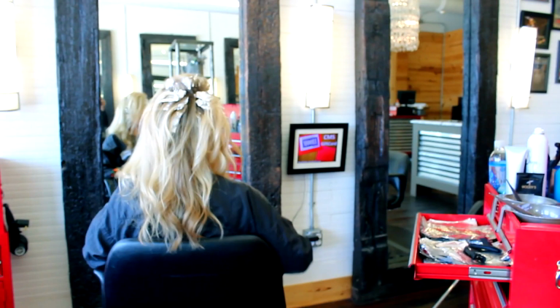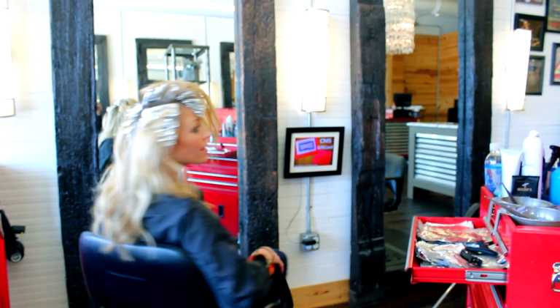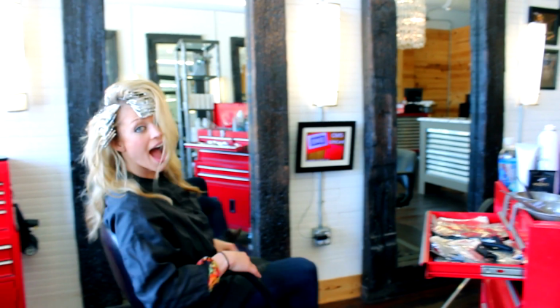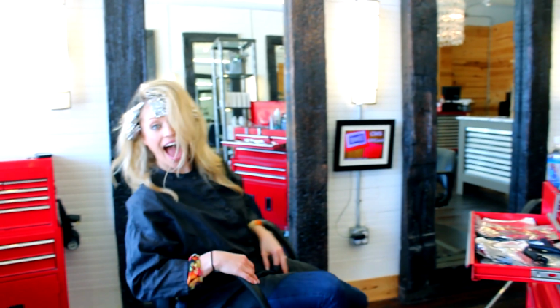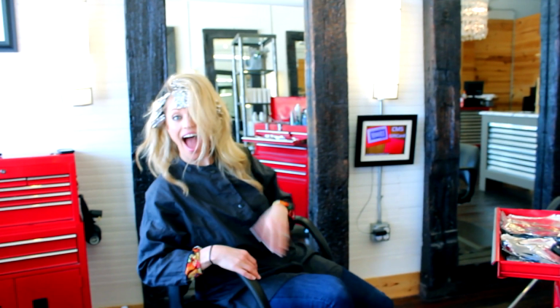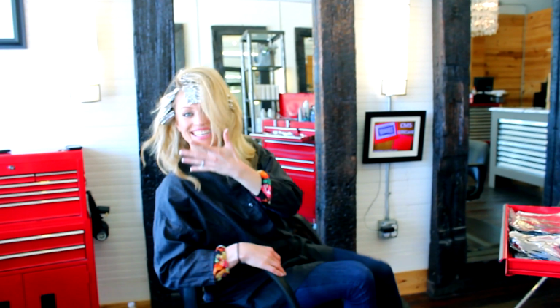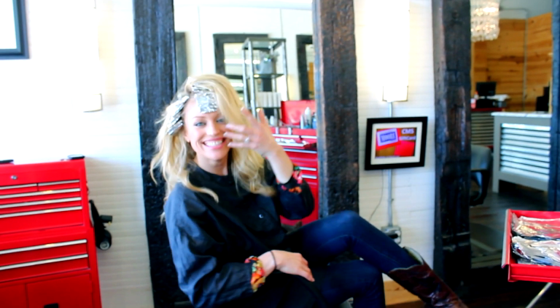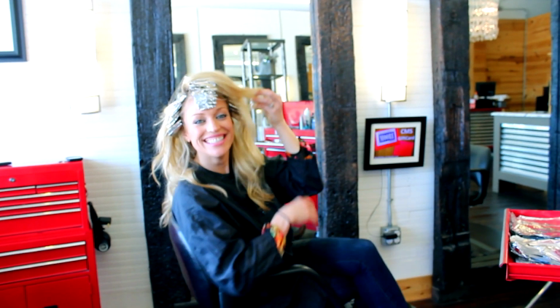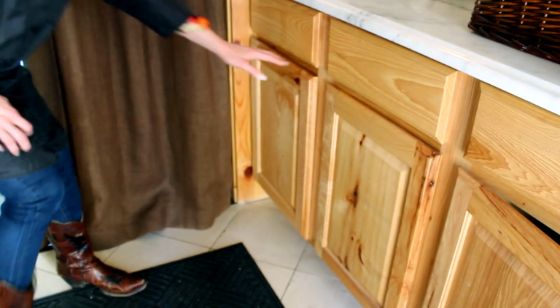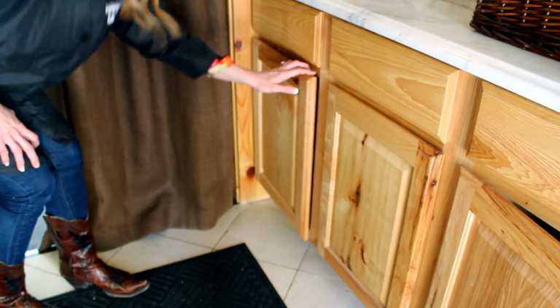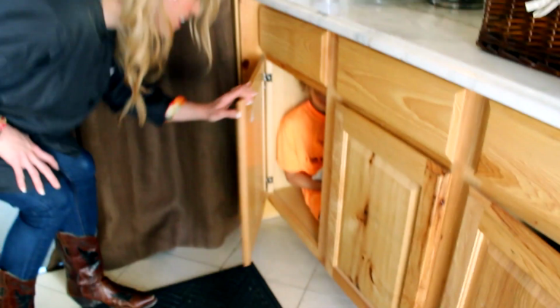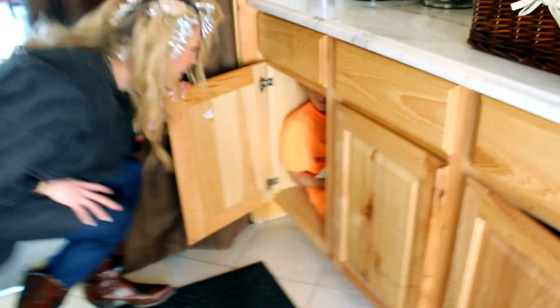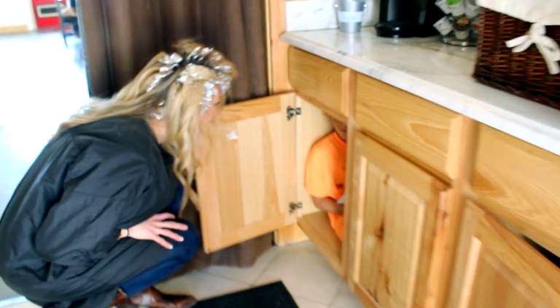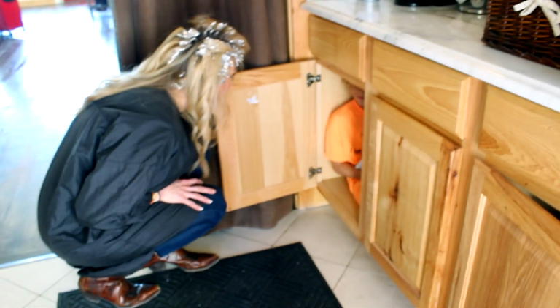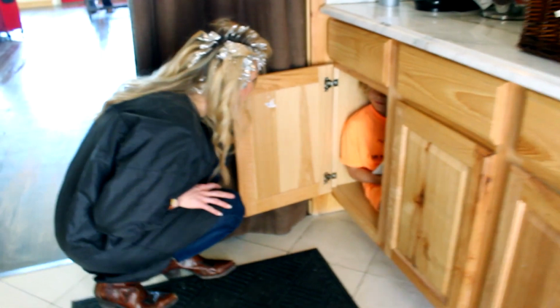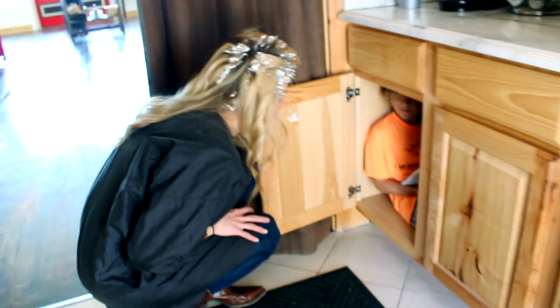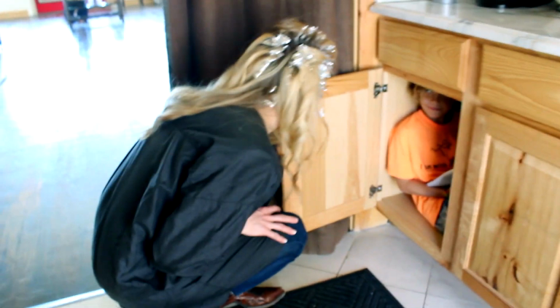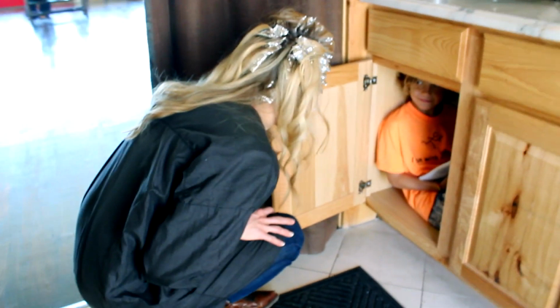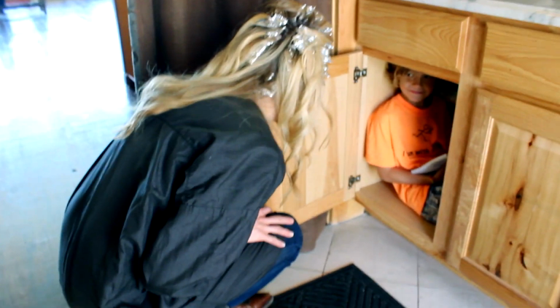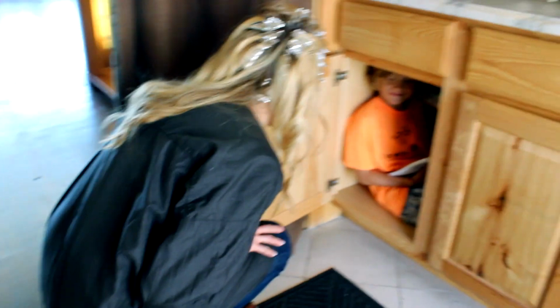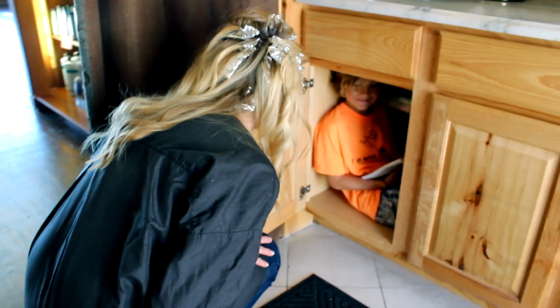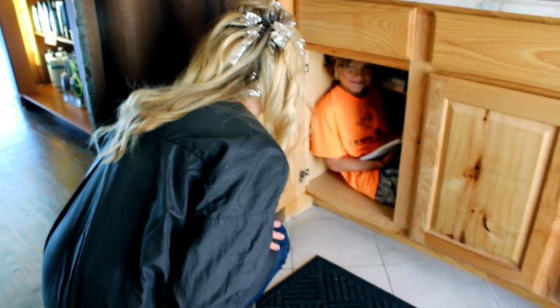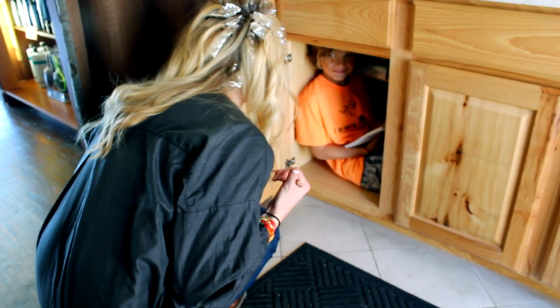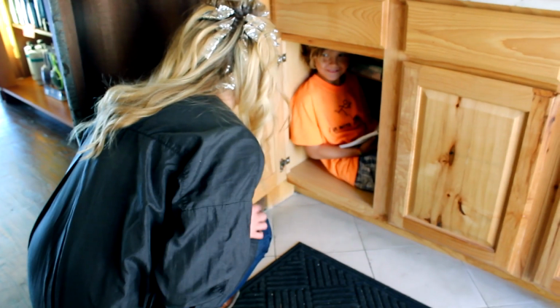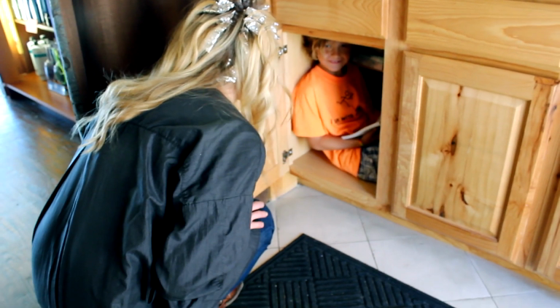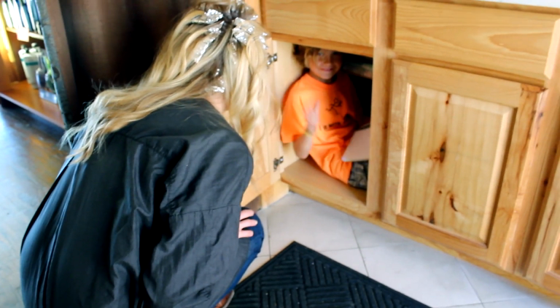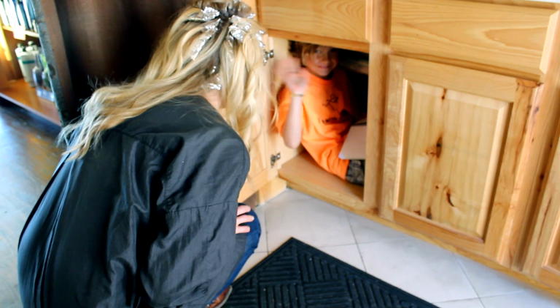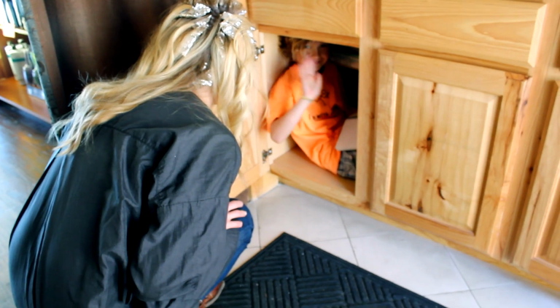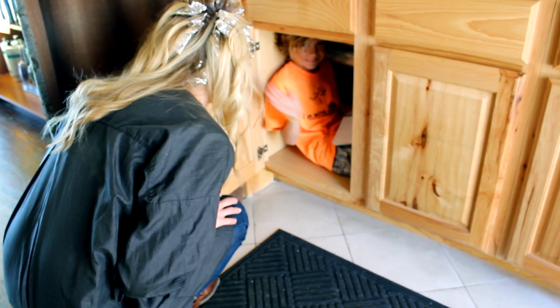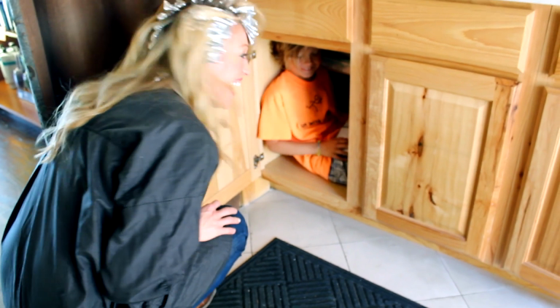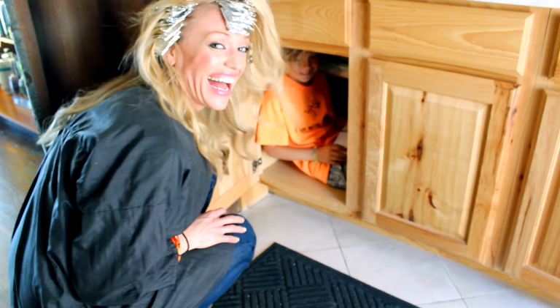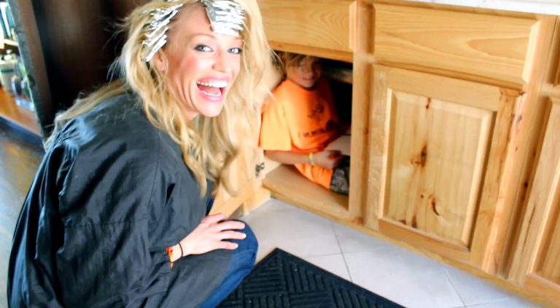Then the color has to sit for a while, and that's when I usually go and play with Max. I have to find where he's at, because he's usually hiding out. He's got this little hideout underneath one of the cabinets — he is so cute.